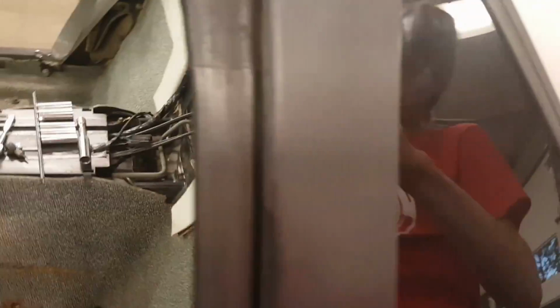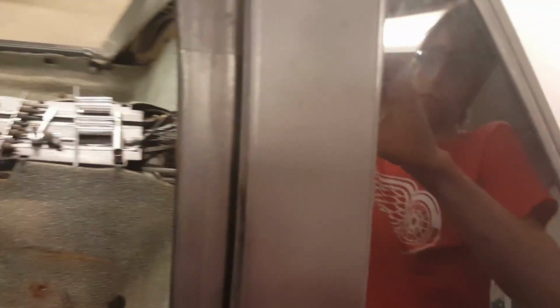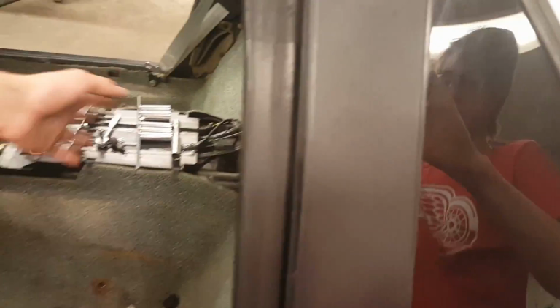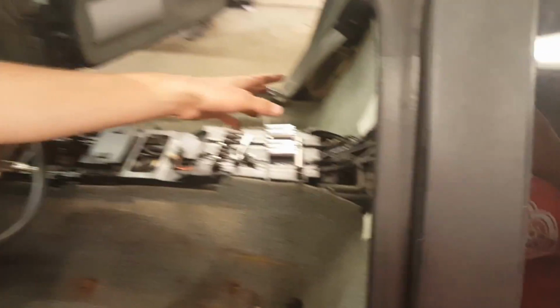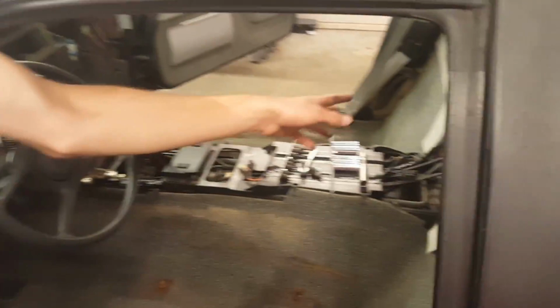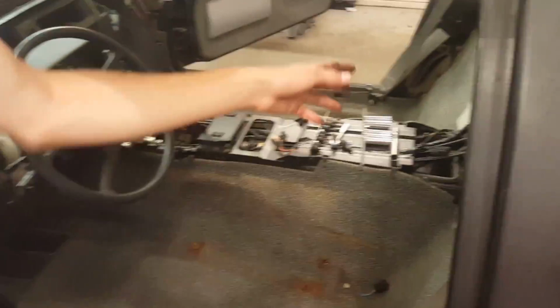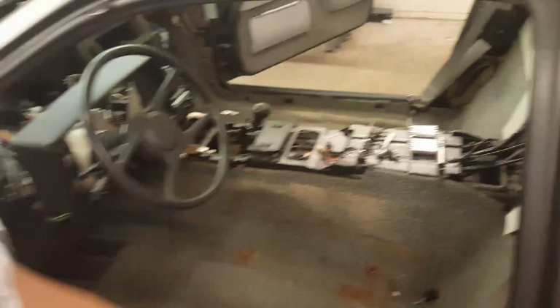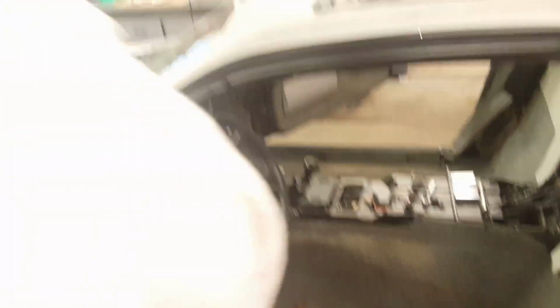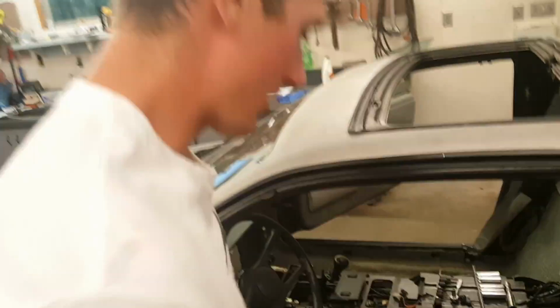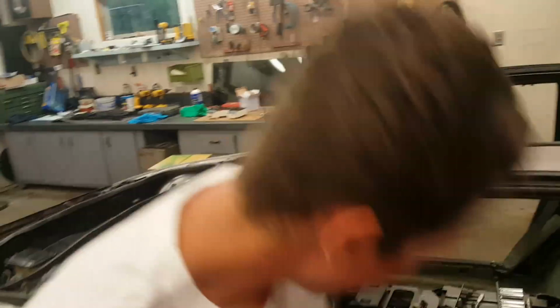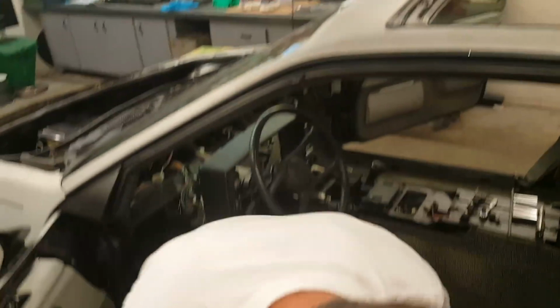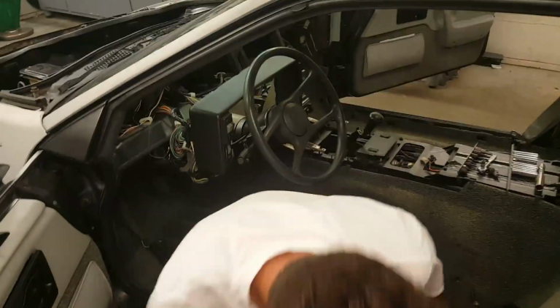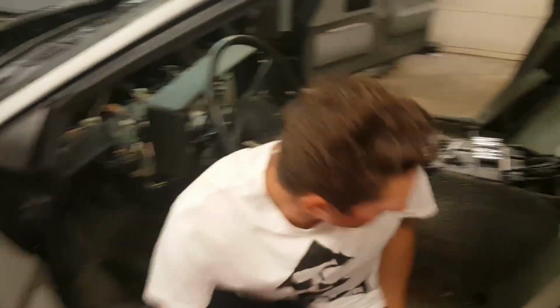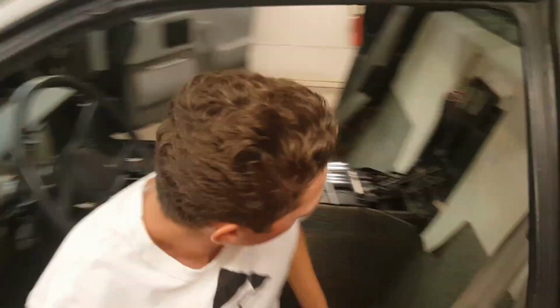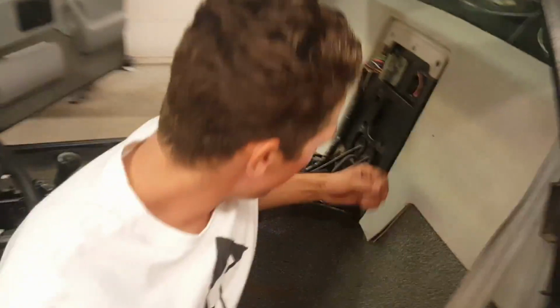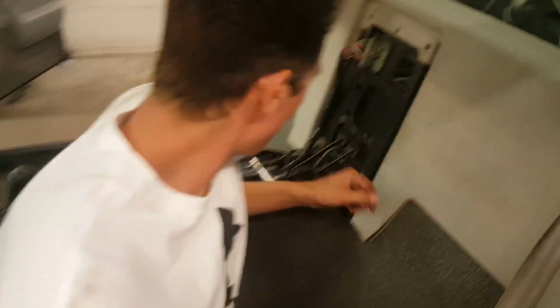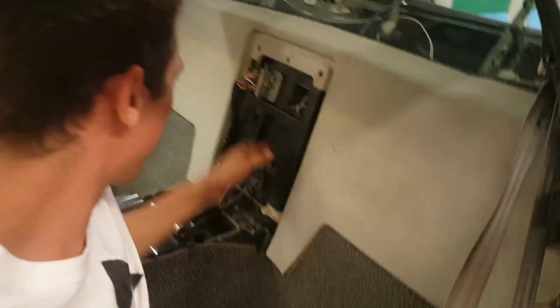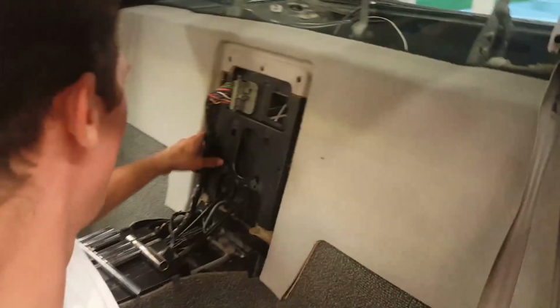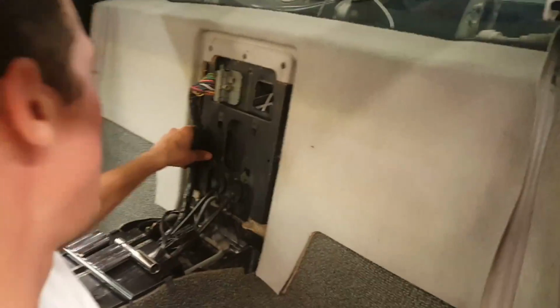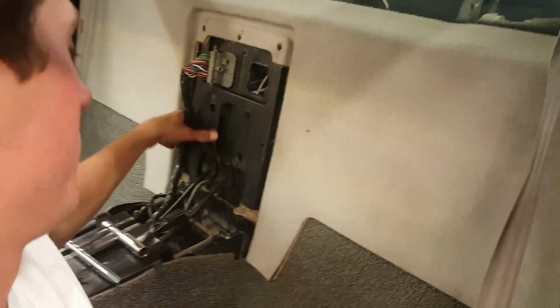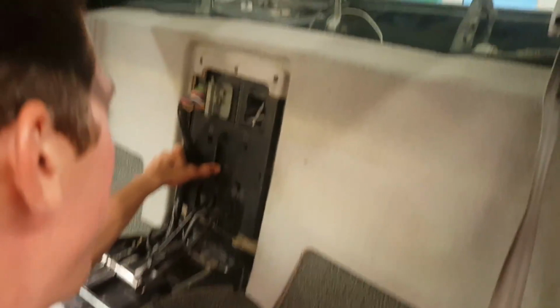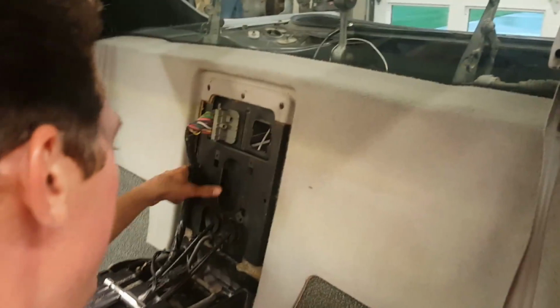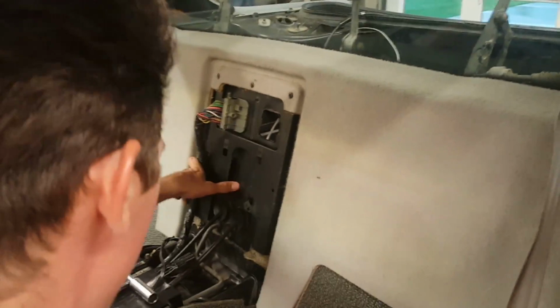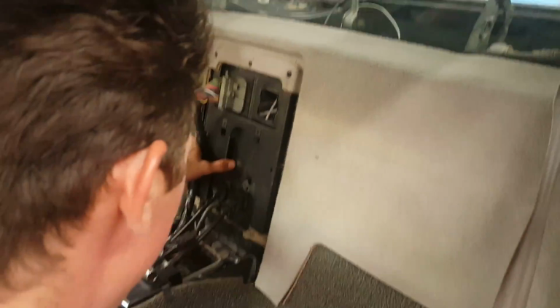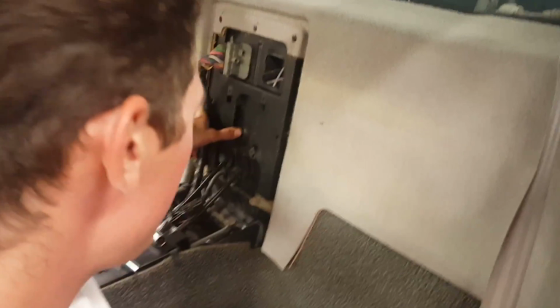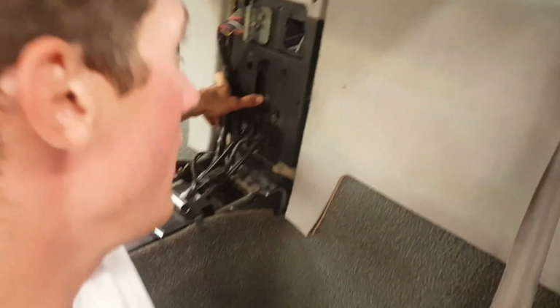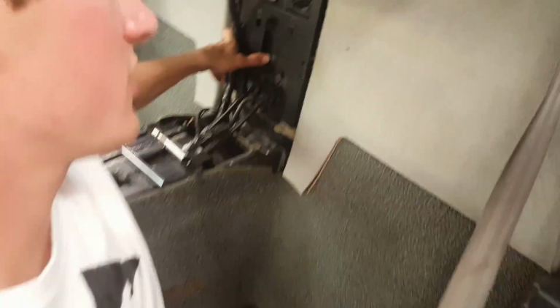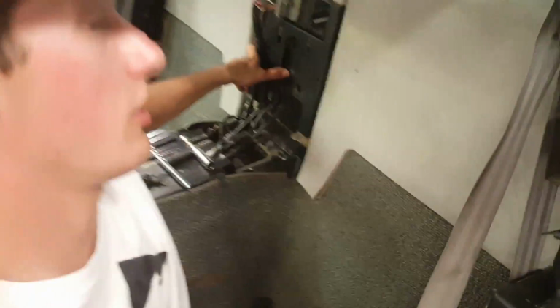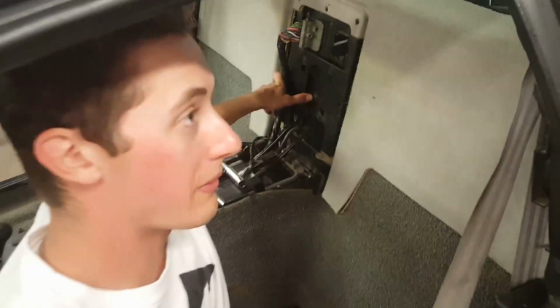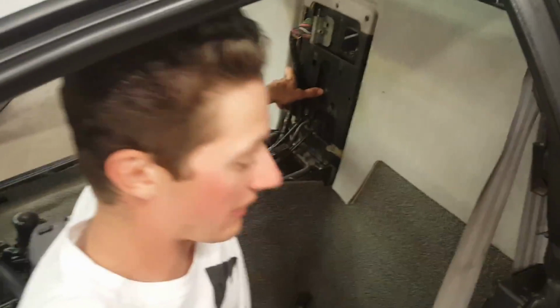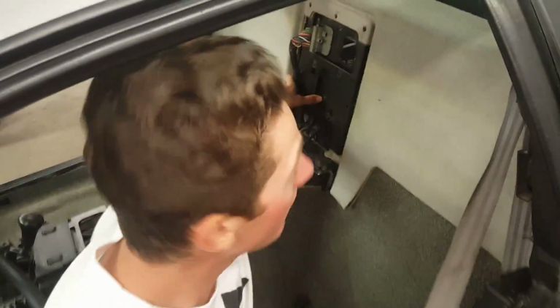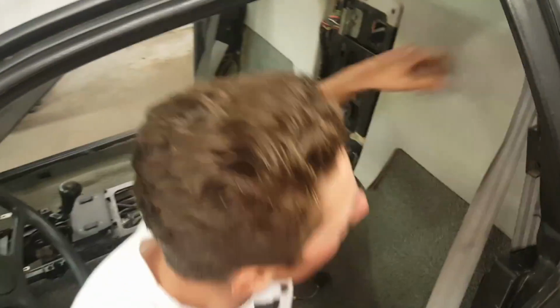I plan on putting a 10-inch sub right there, so I'll need to get a custom box to go in here. I'm keeping the wiring harness. I took the seats out — they're out back.